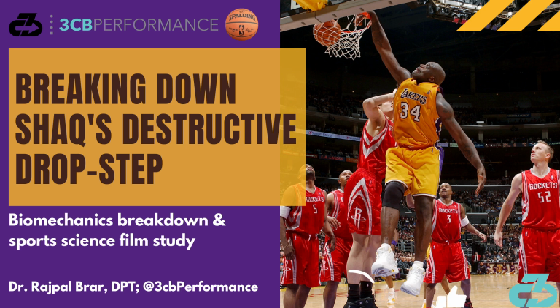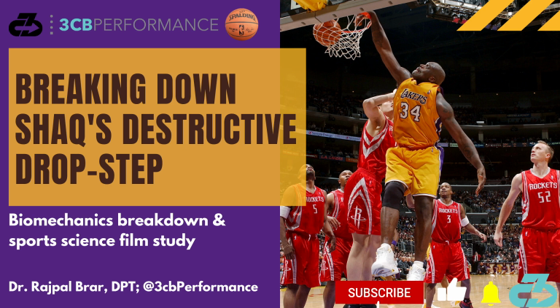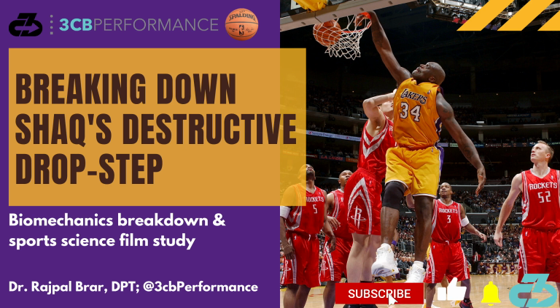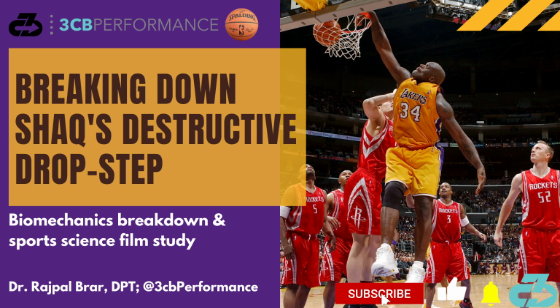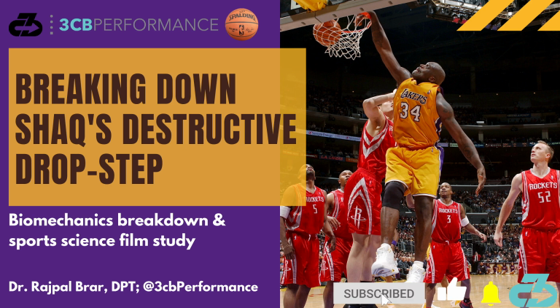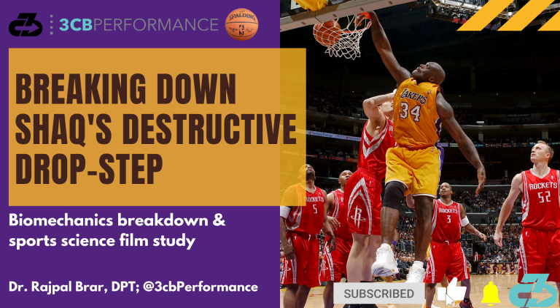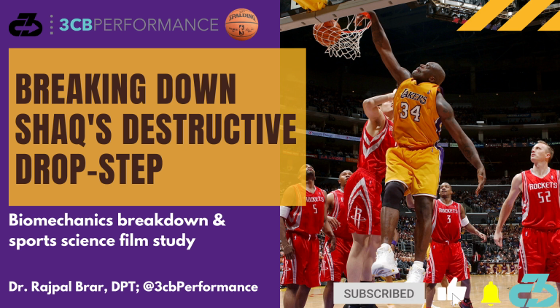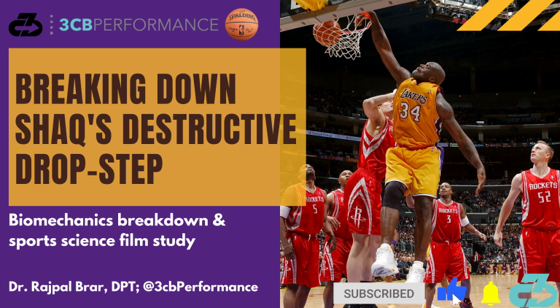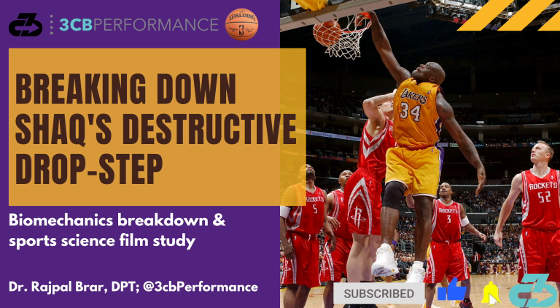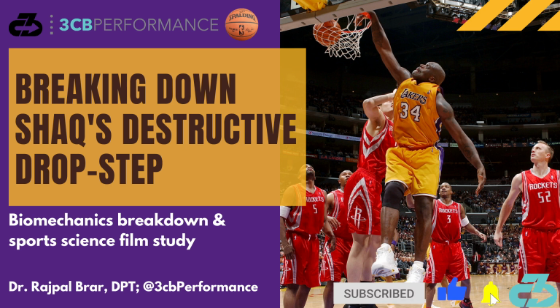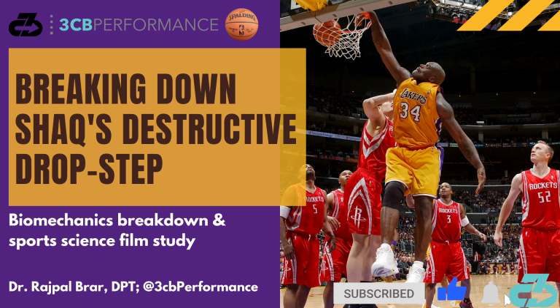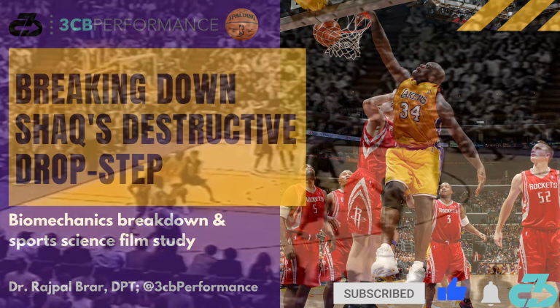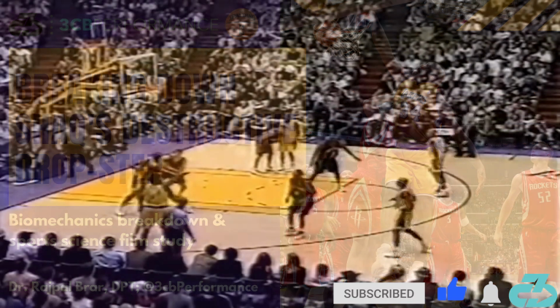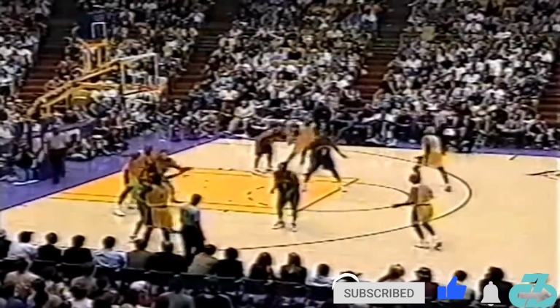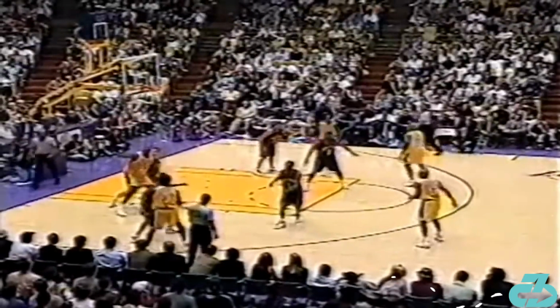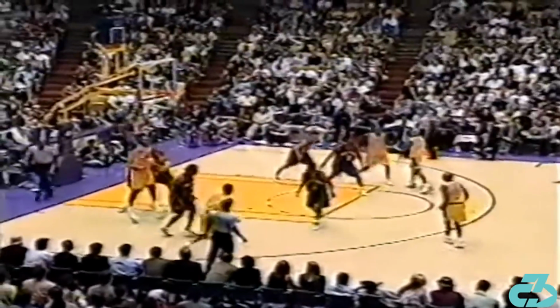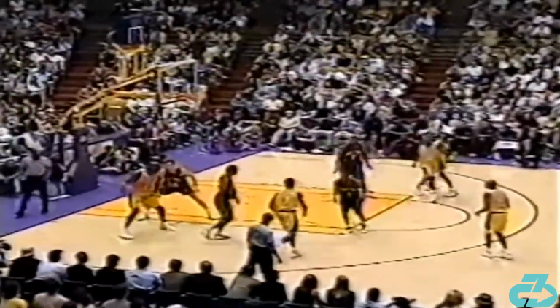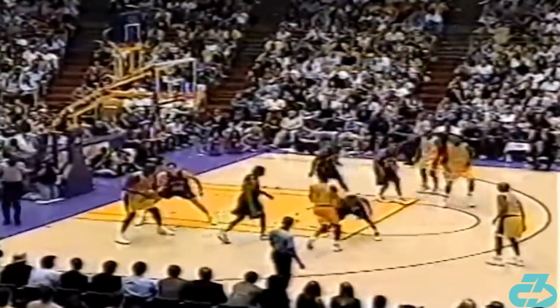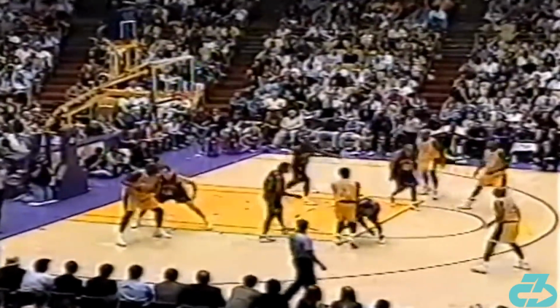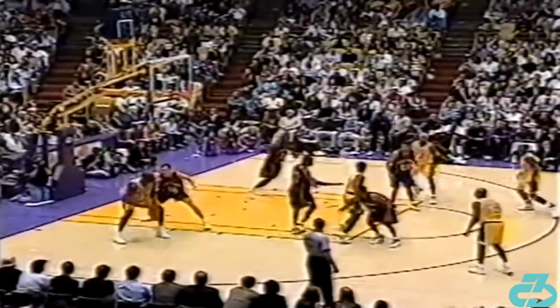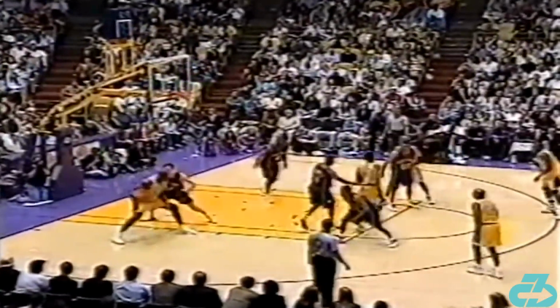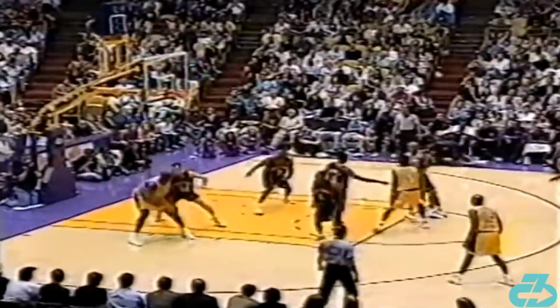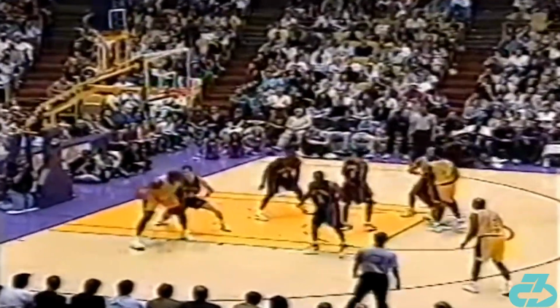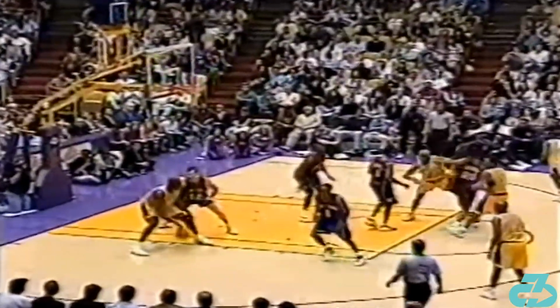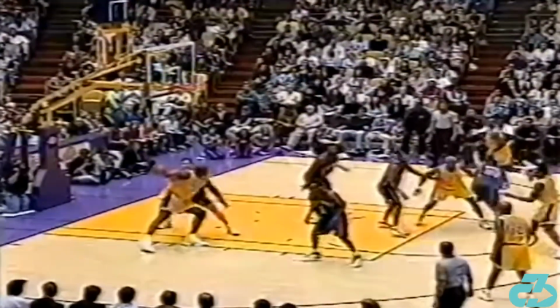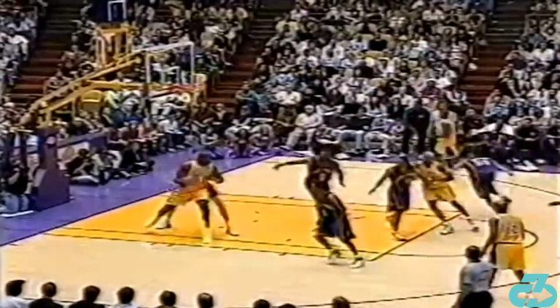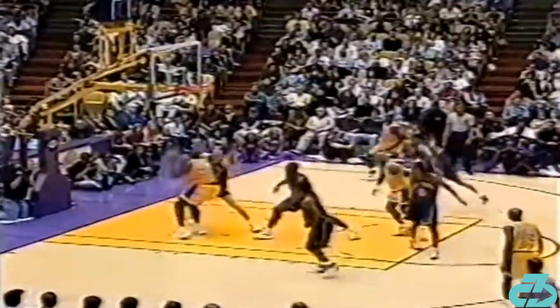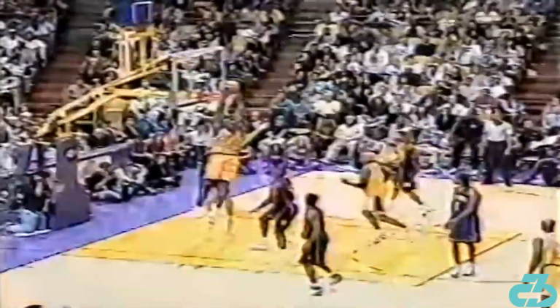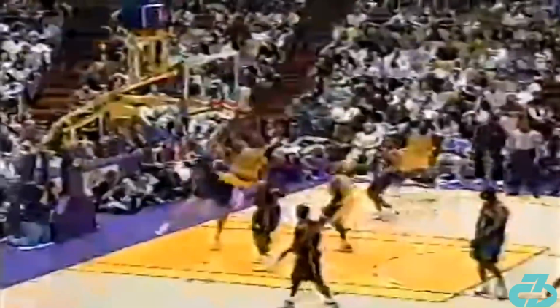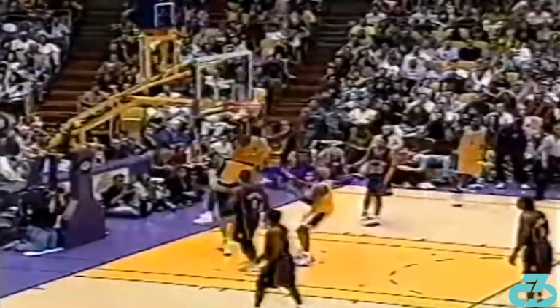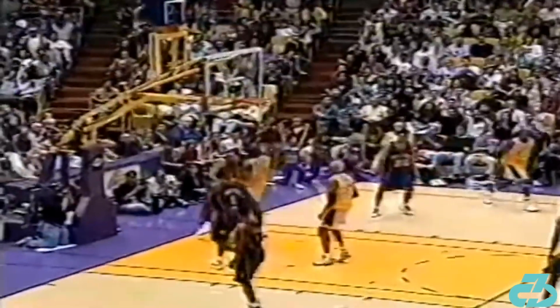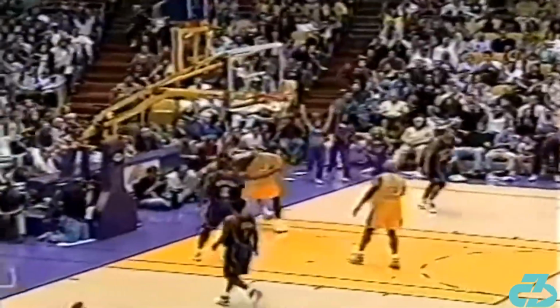Hey, it's Raj from 3CB Performance. NBA legend and arguably the most dominant player ever at his peak, Shaquille O'Neal, had a devastating drop step that was a cornerstone of his offensive repertoire, often just taking the soul right out of his opponent.